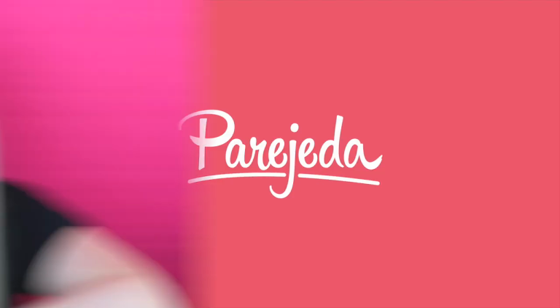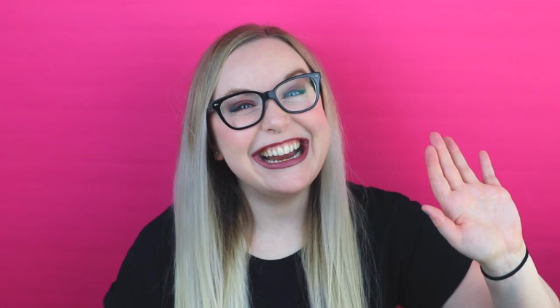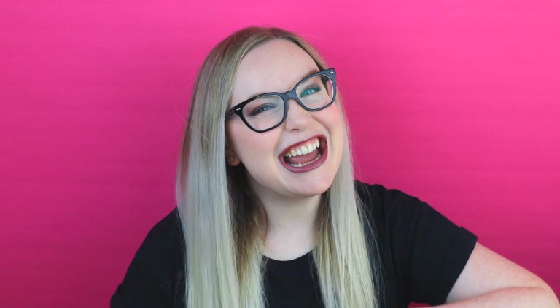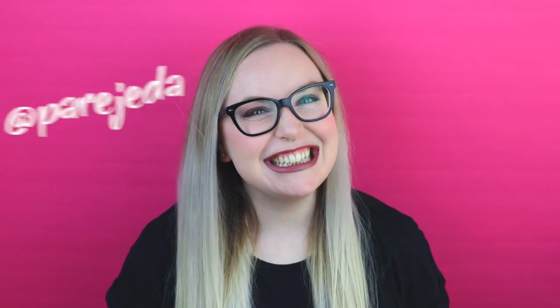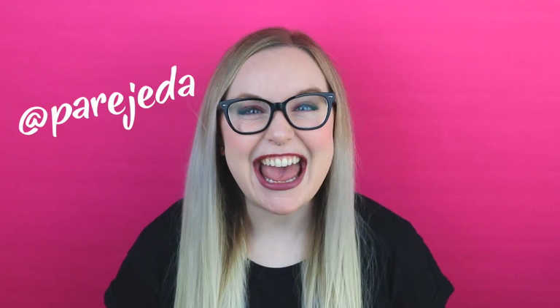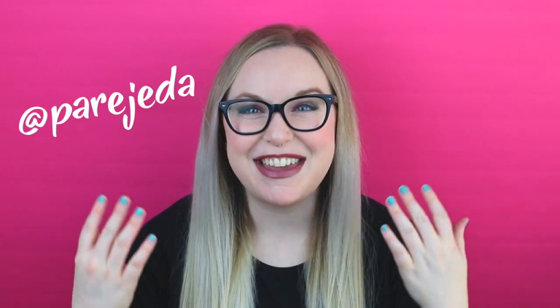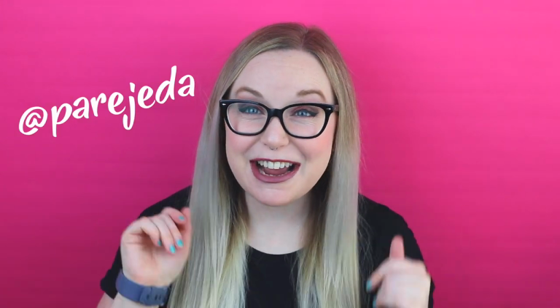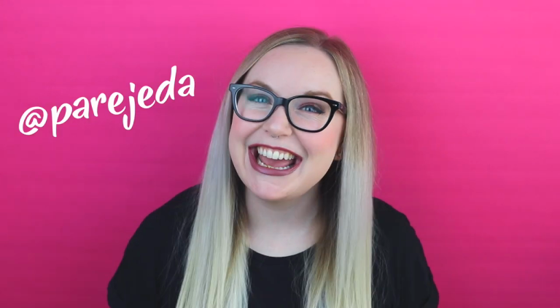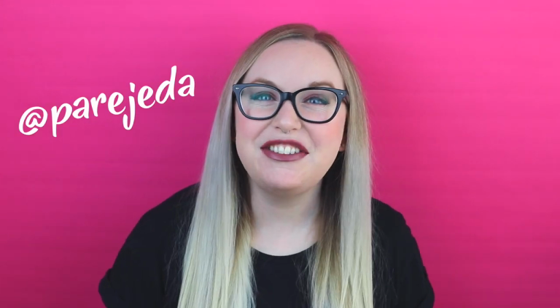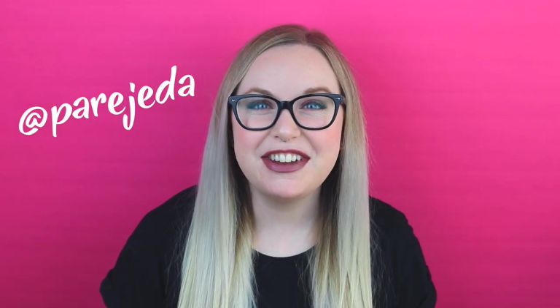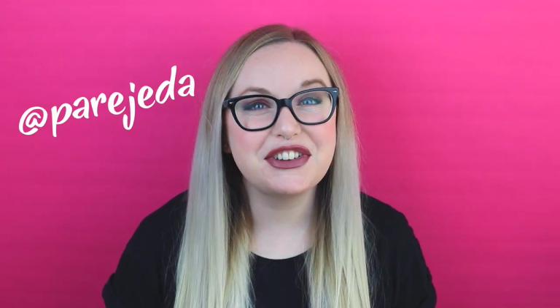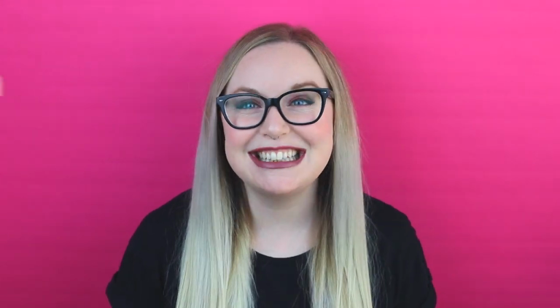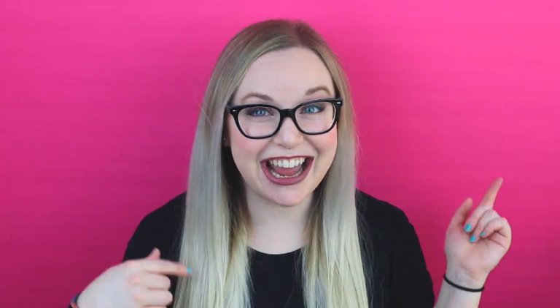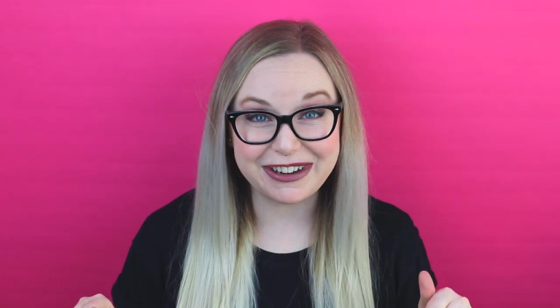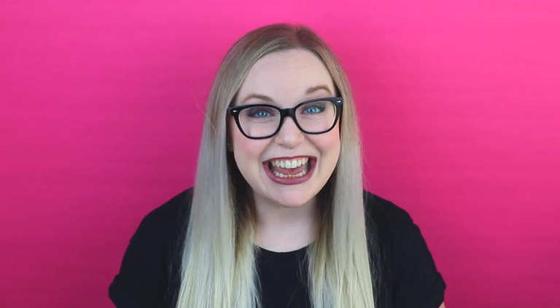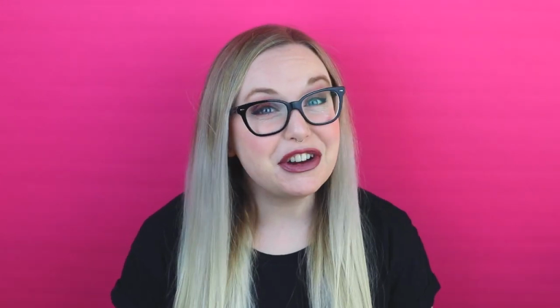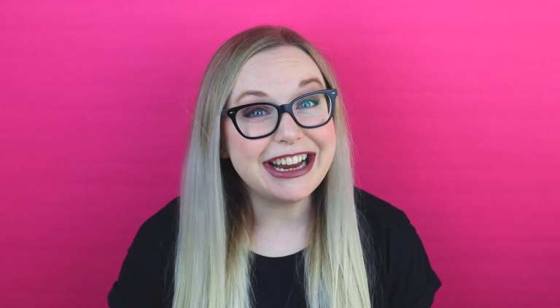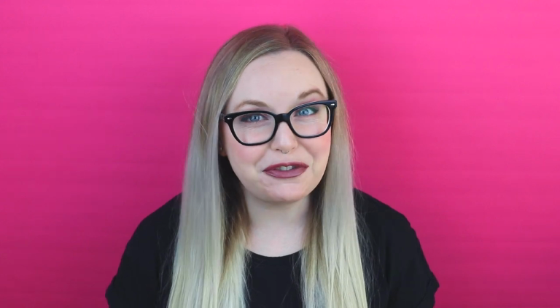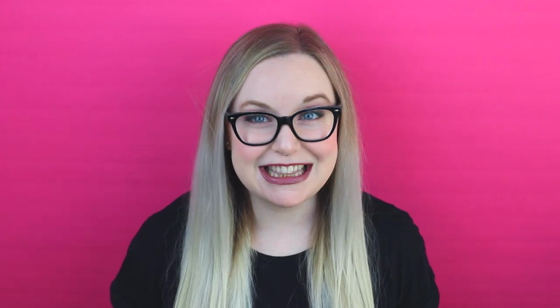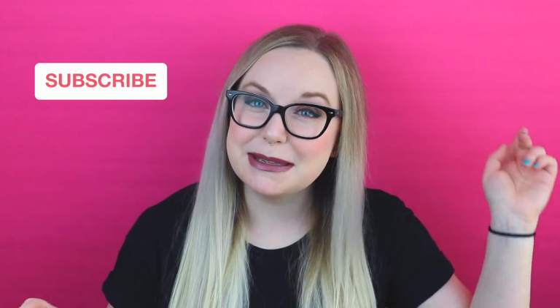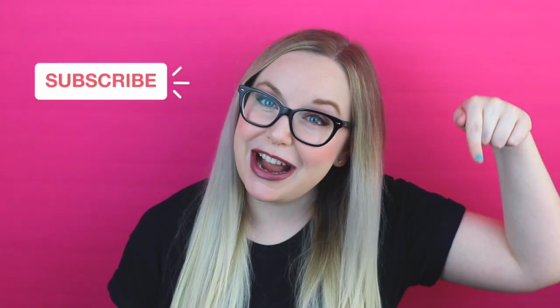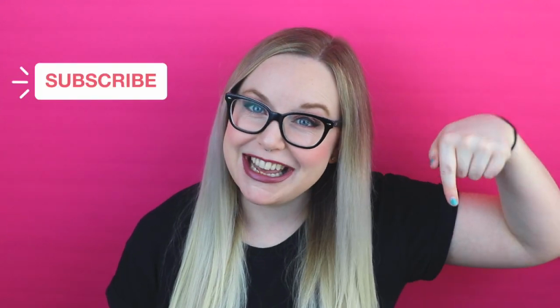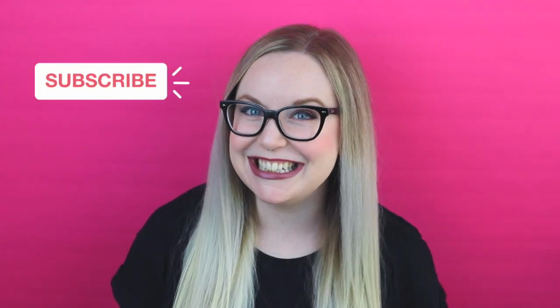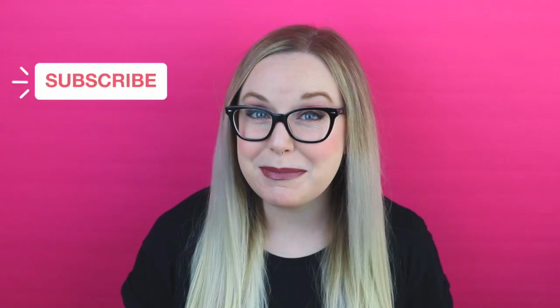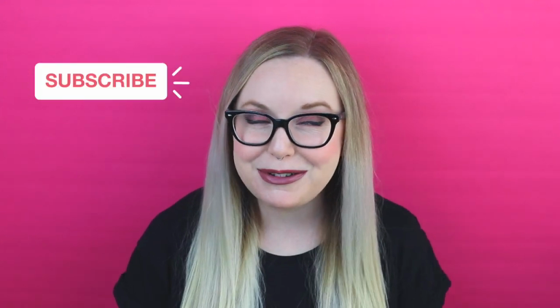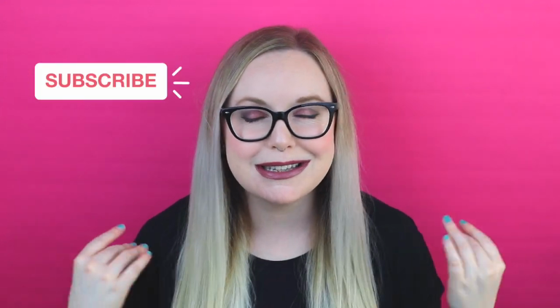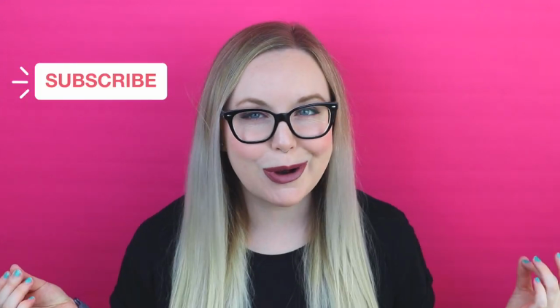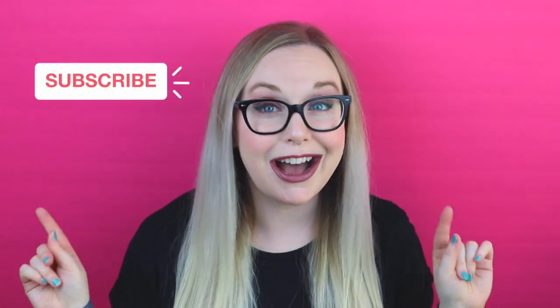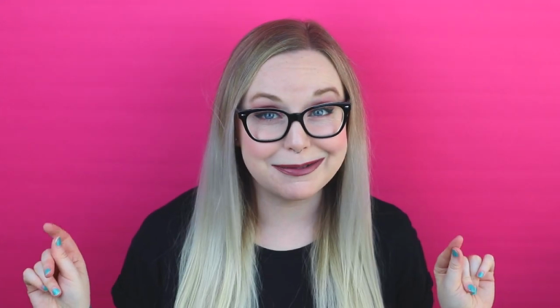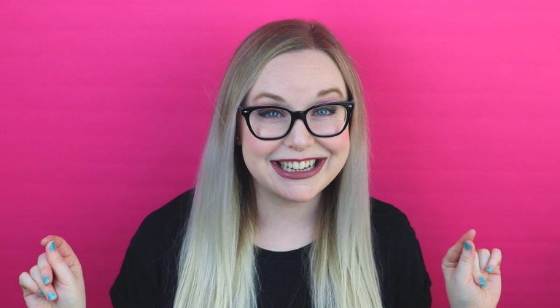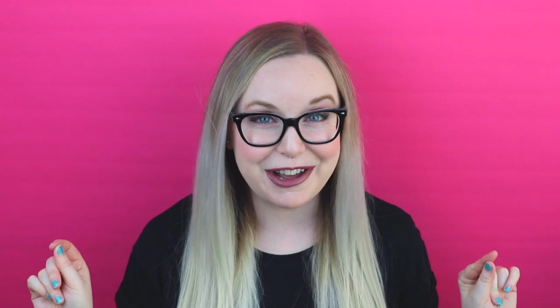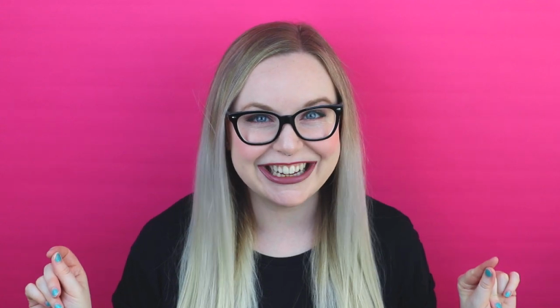Hi there, I'm Parajata, and I make DIY and lifestyle videos for you guys here every week. If you're new here, don't forget to hit that subscribe button down below to get some more awesome DIY videos.